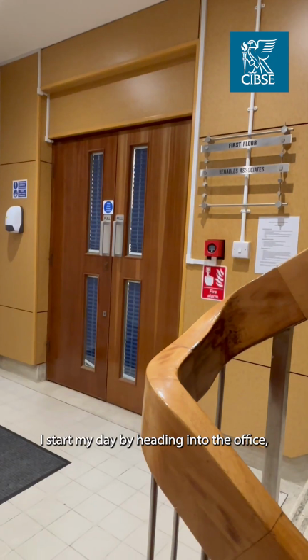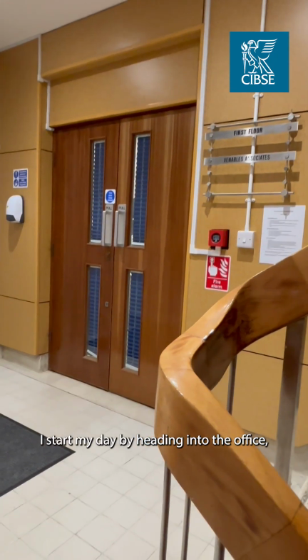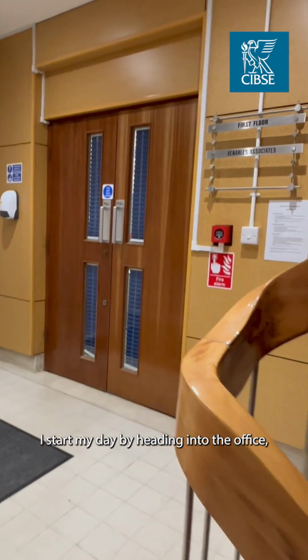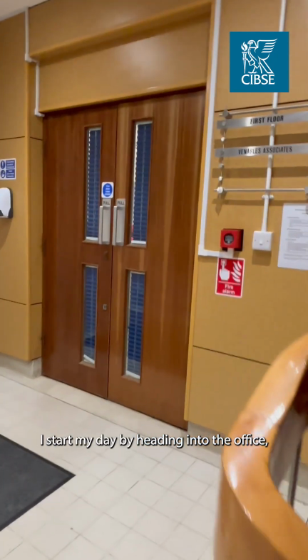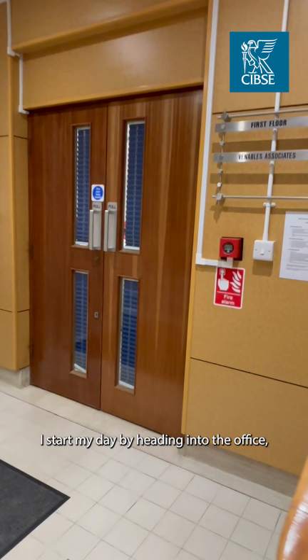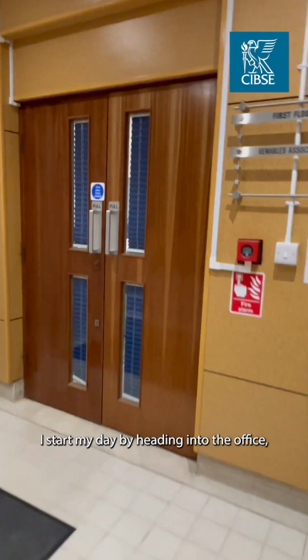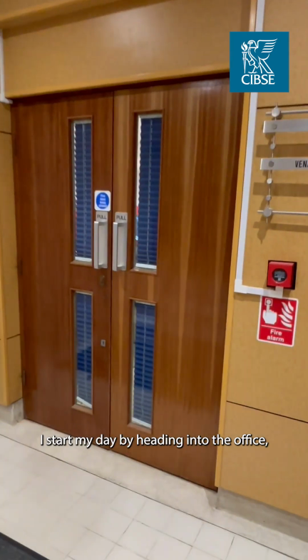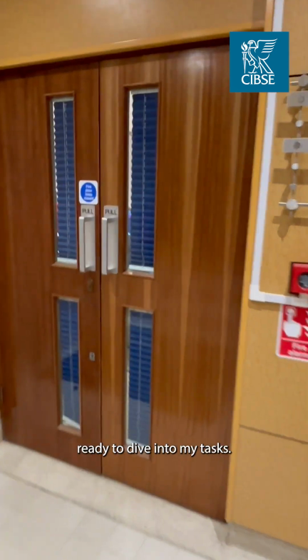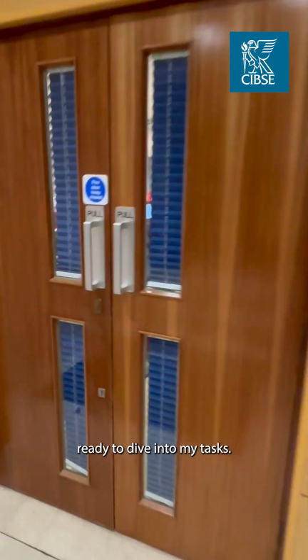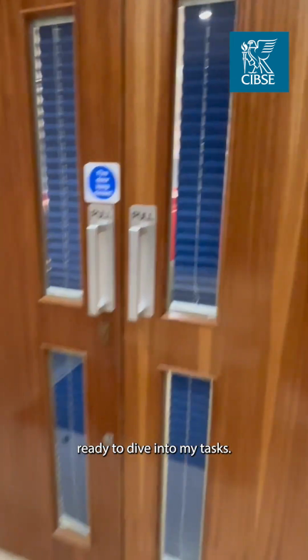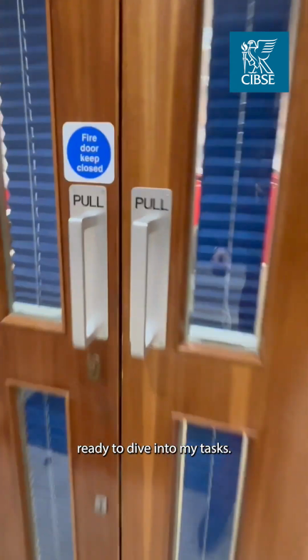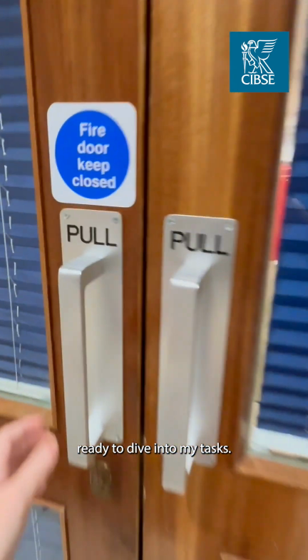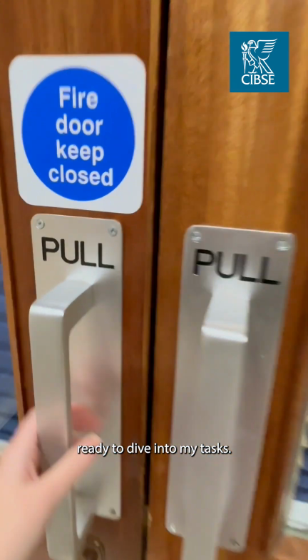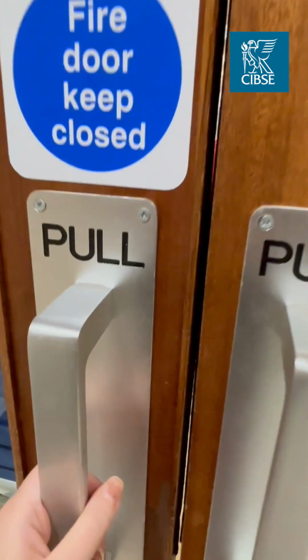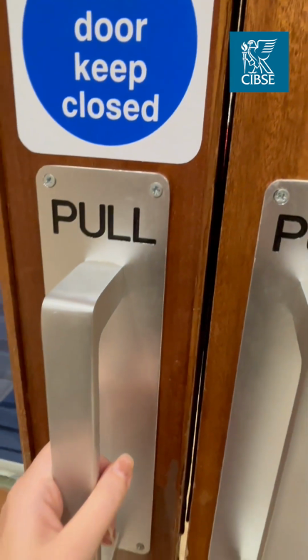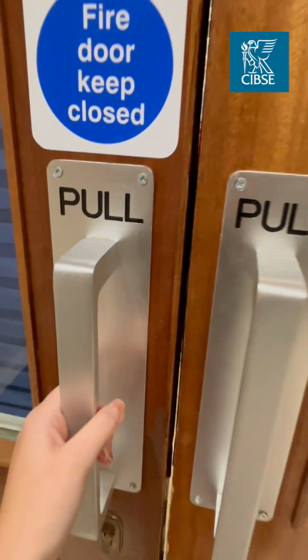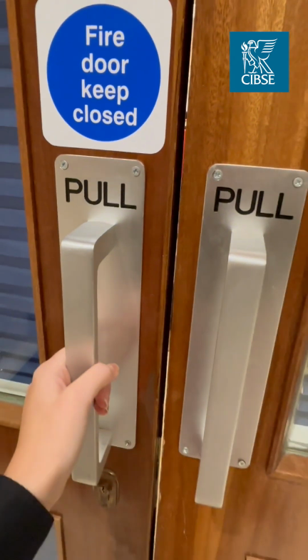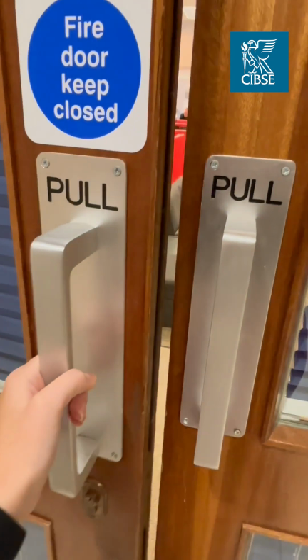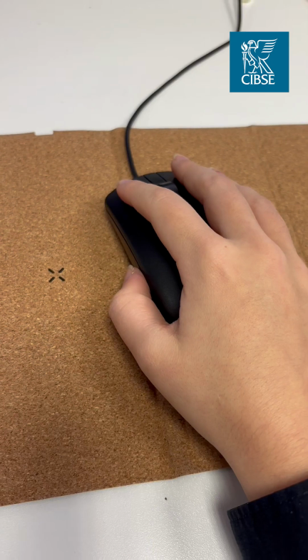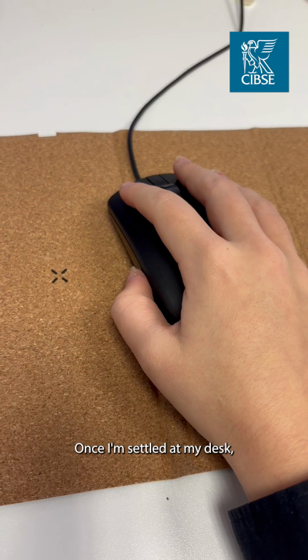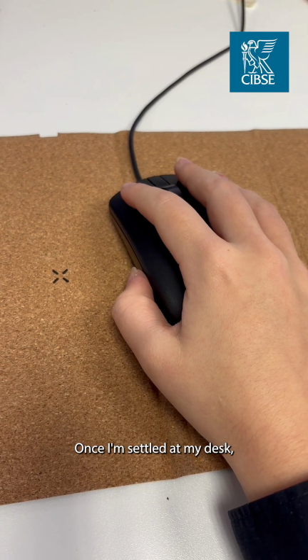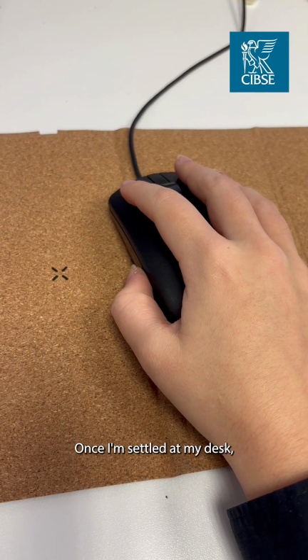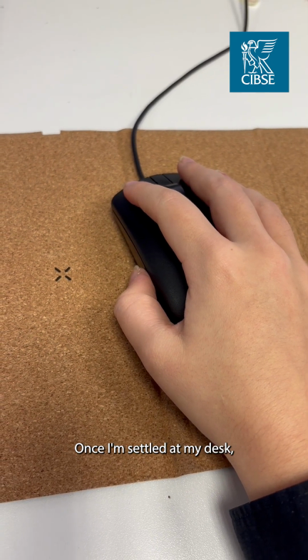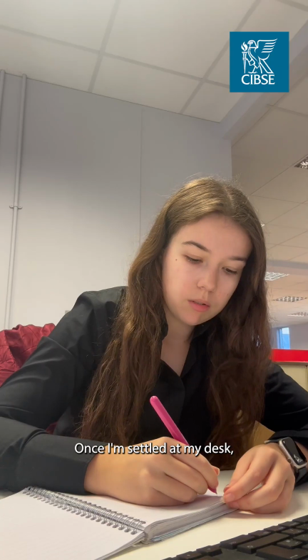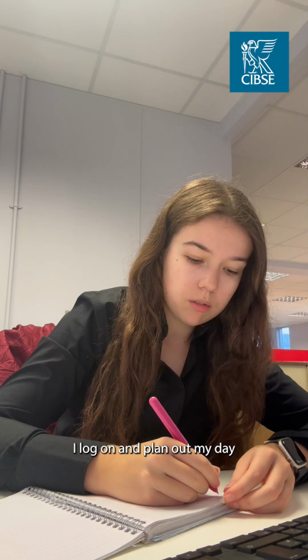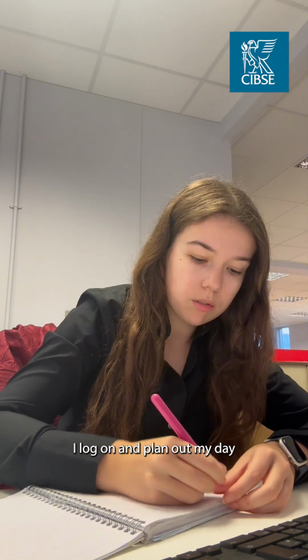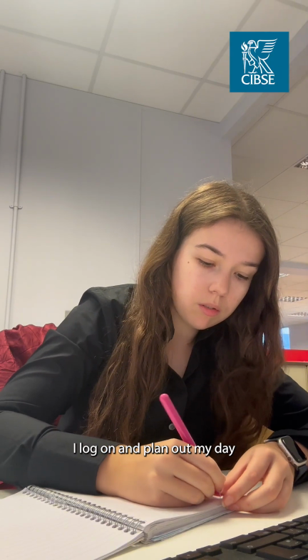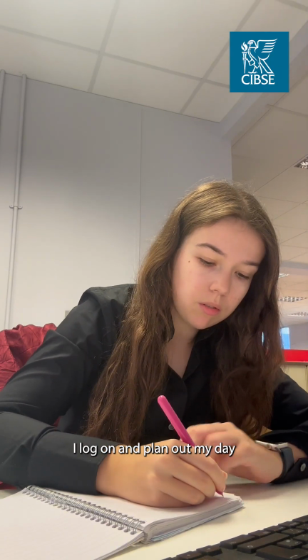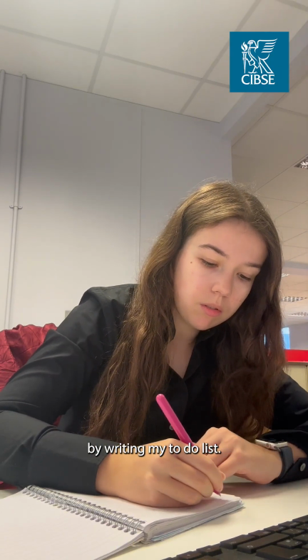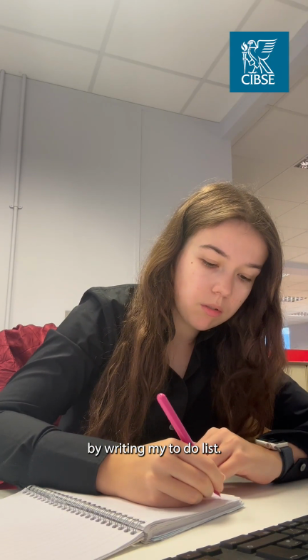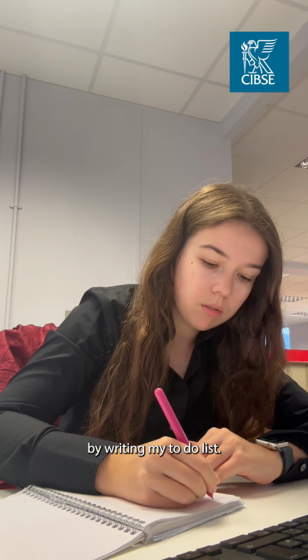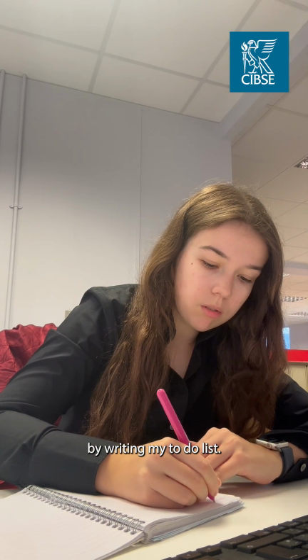I start my day by heading into the office, ready to dive into my tasks. Once I'm settled at my desk, I log on and plan out my day by writing my to-do list.